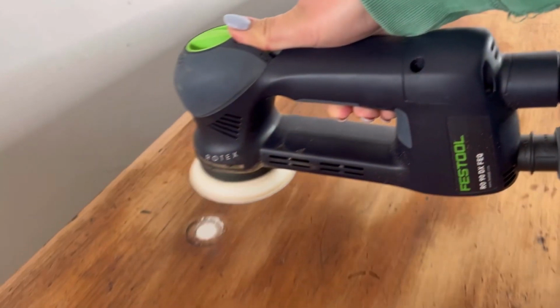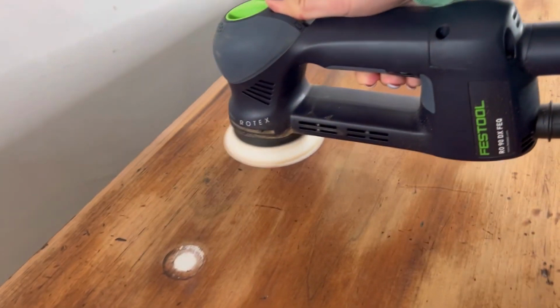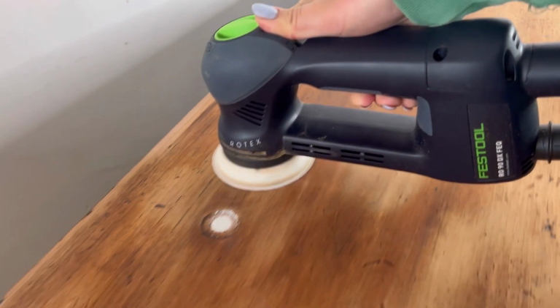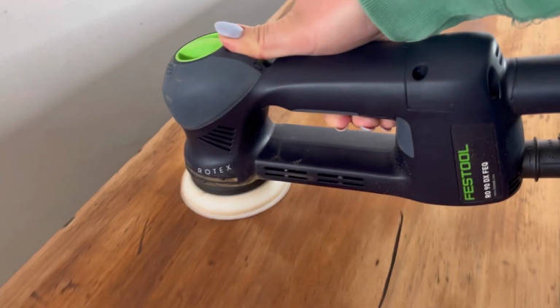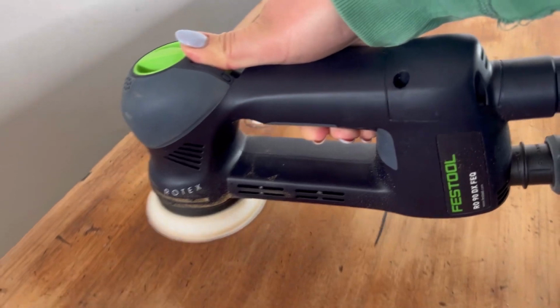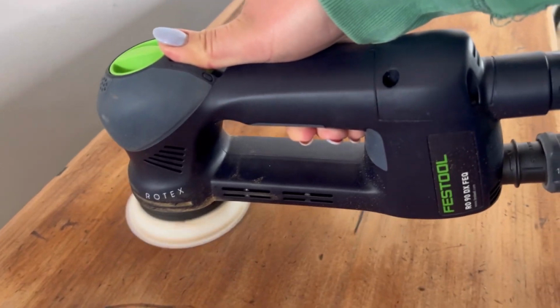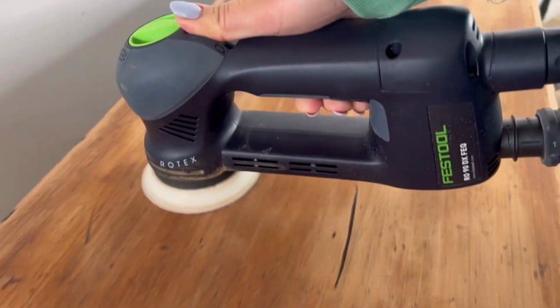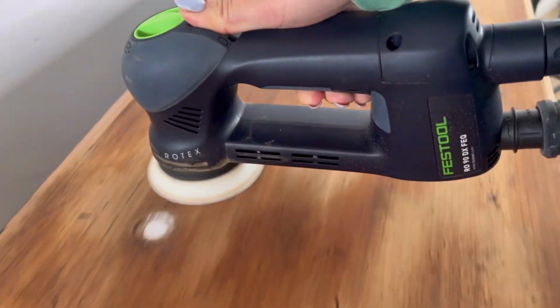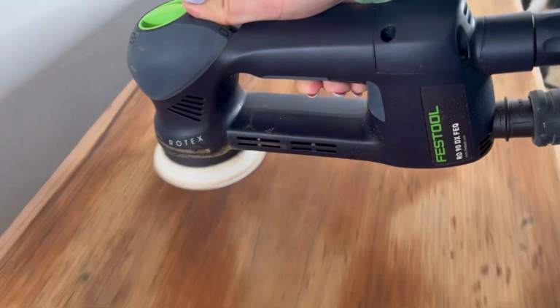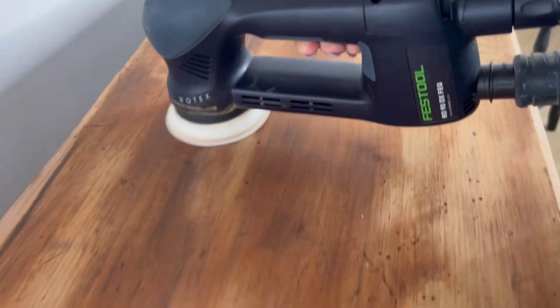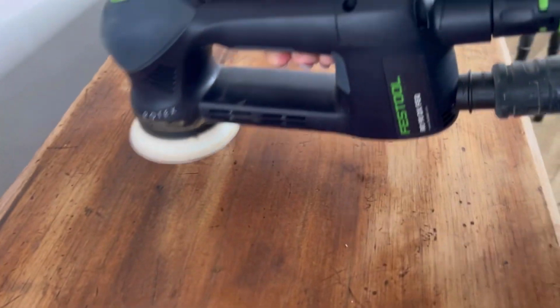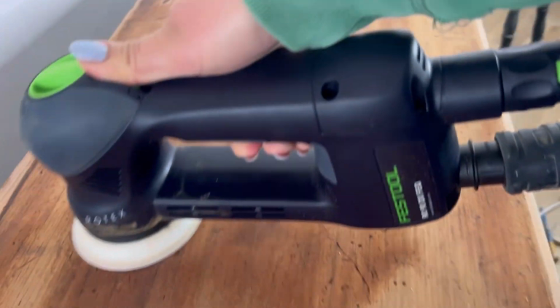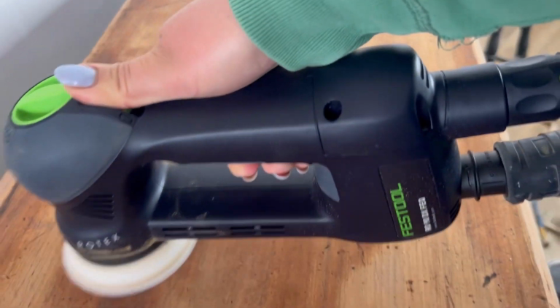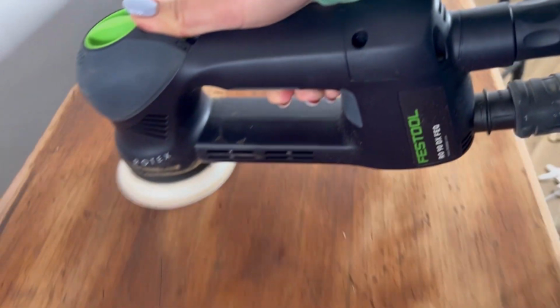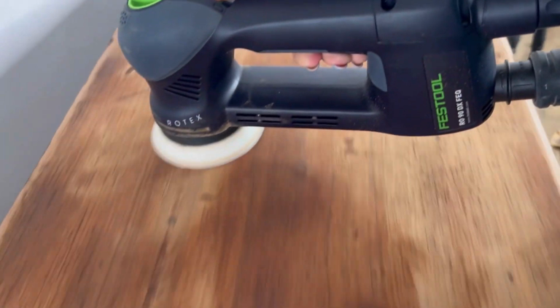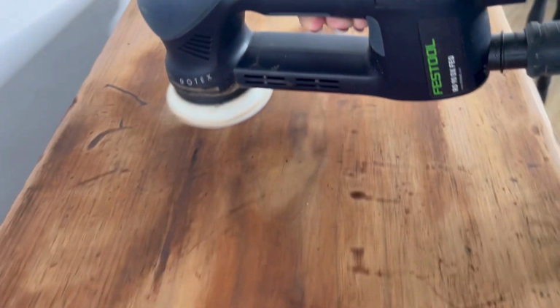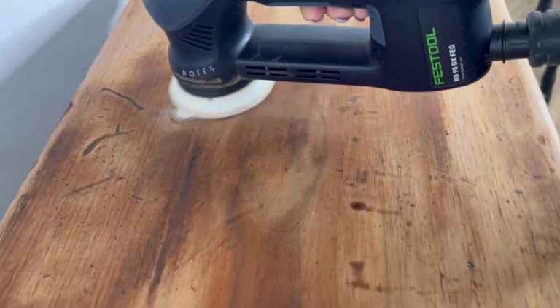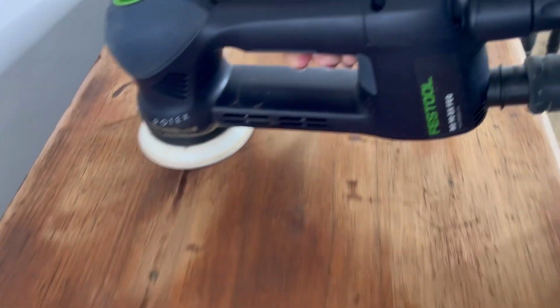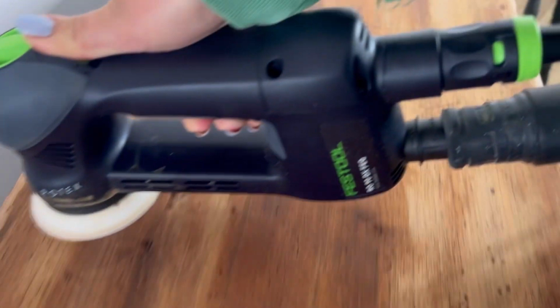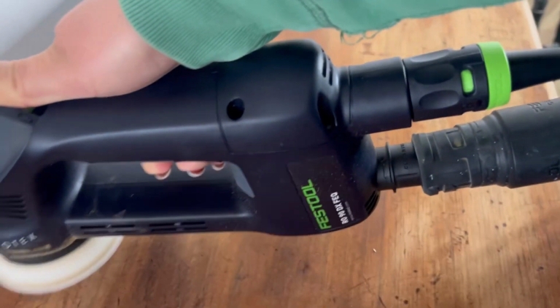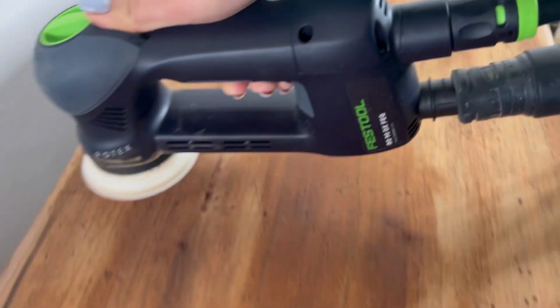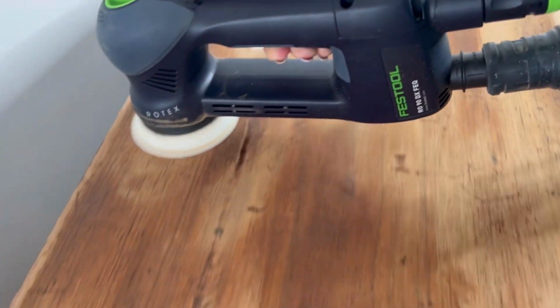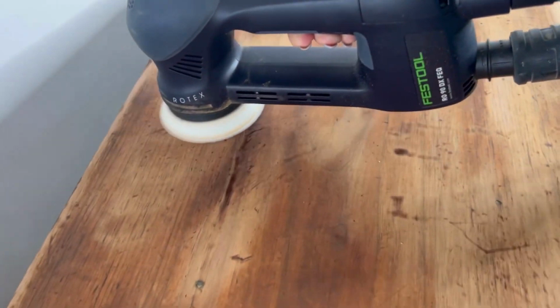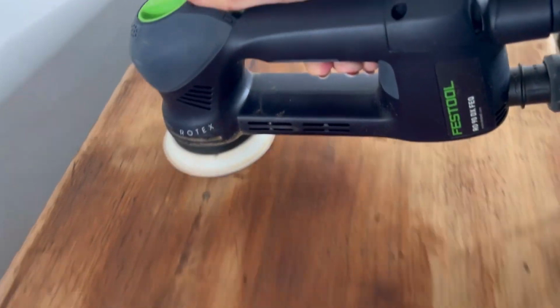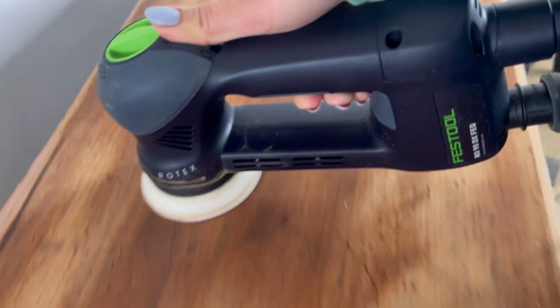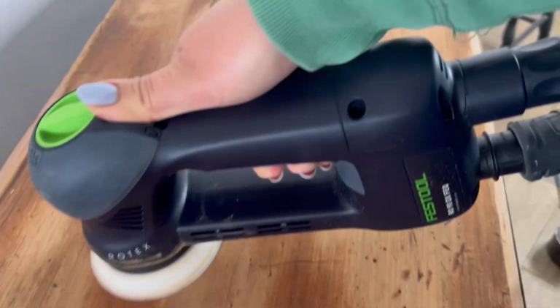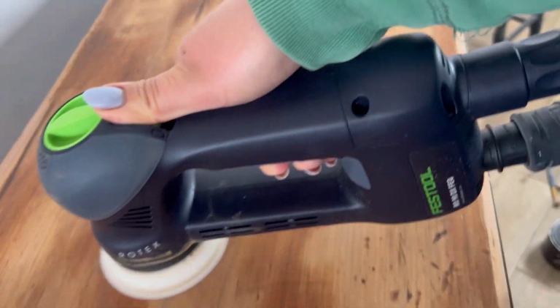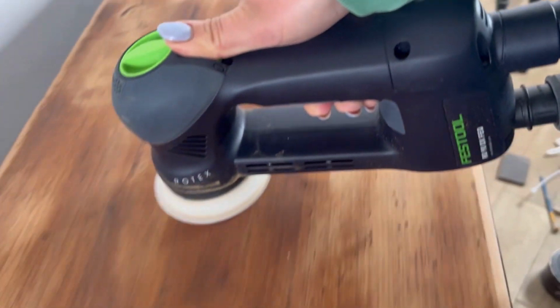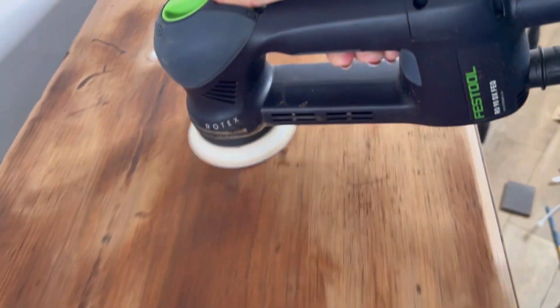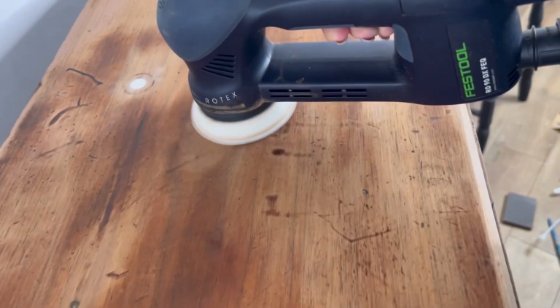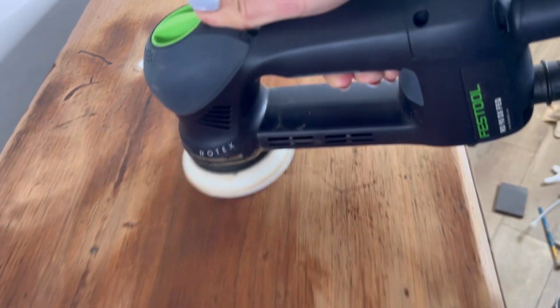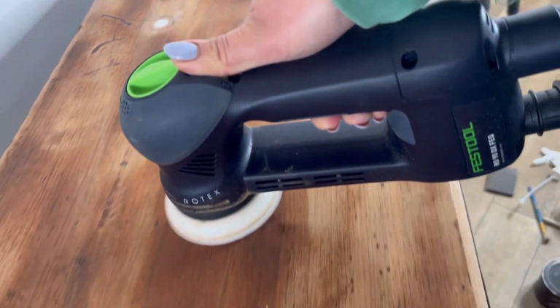First of all I did some repairs, I cleaned, and now I'm sanding with 120 grit sandpaper. I'm hoping to smooth out some of the surfaces — there are a lot of scratches and marks on this one.